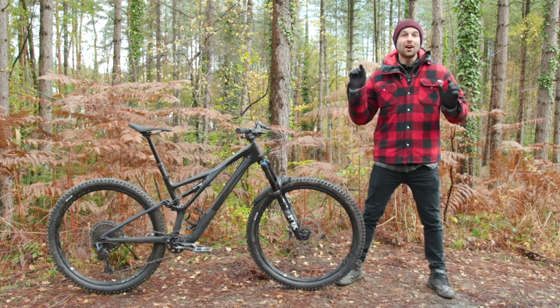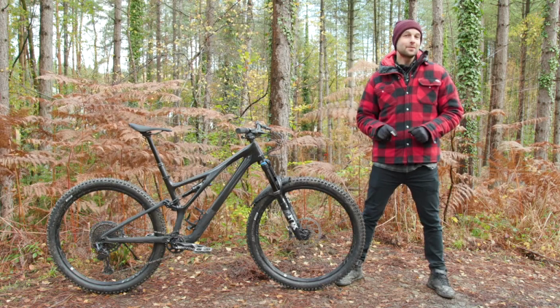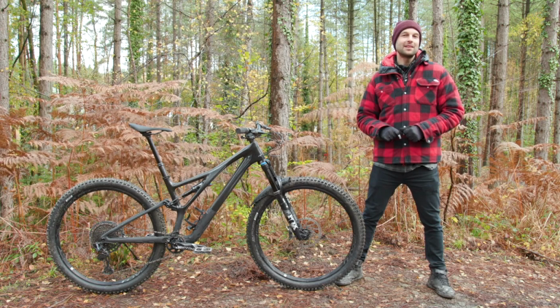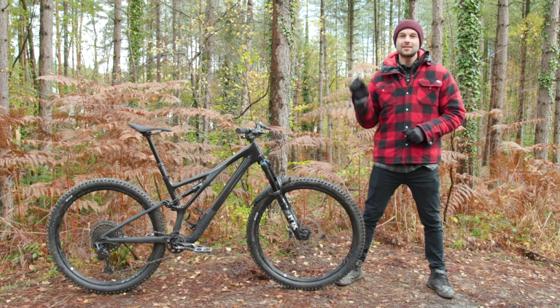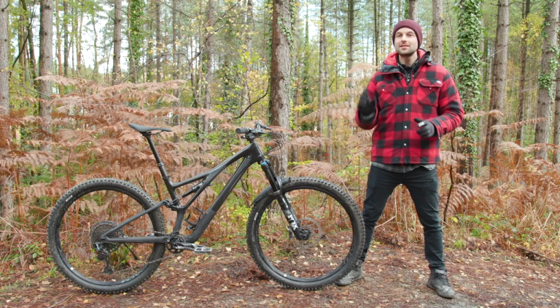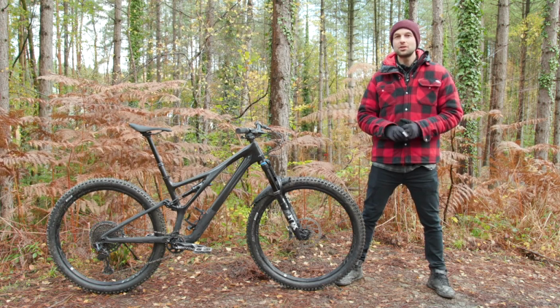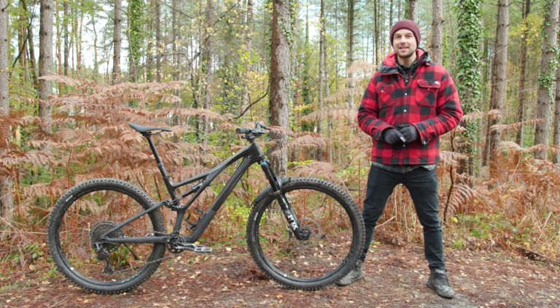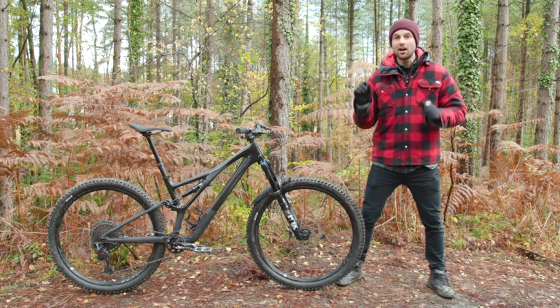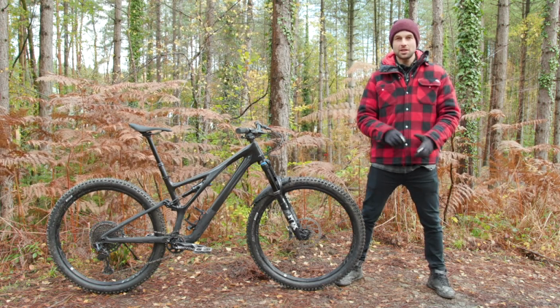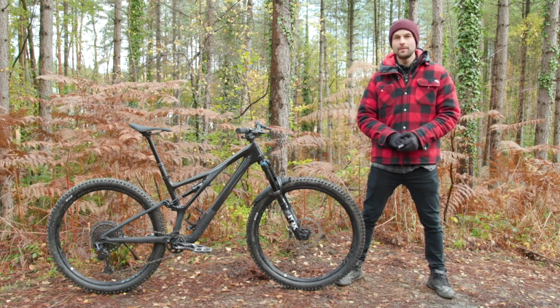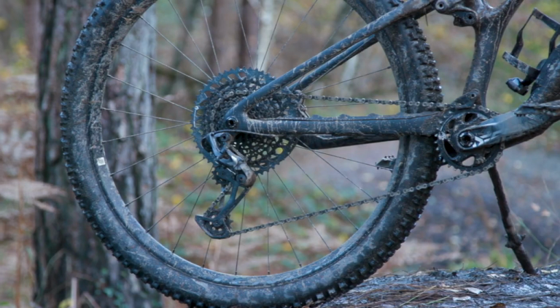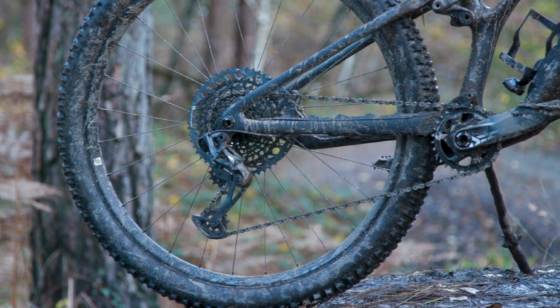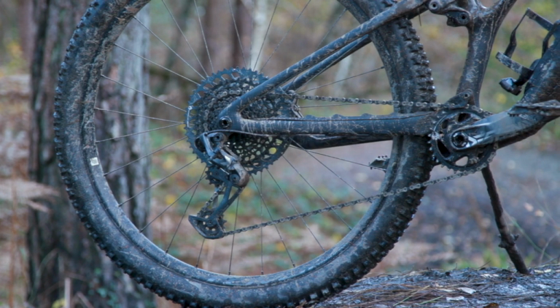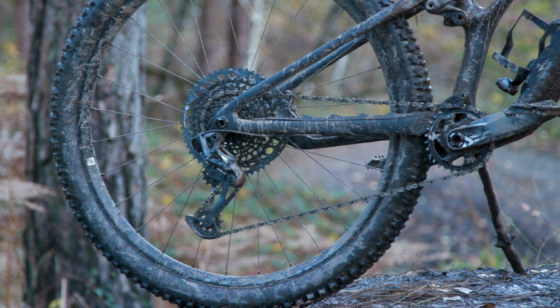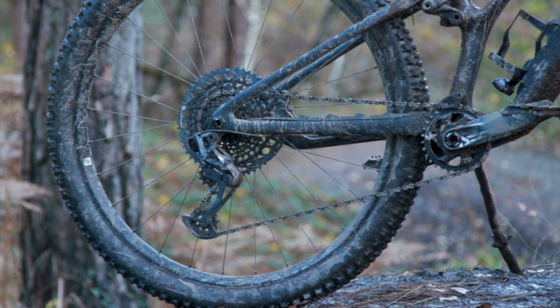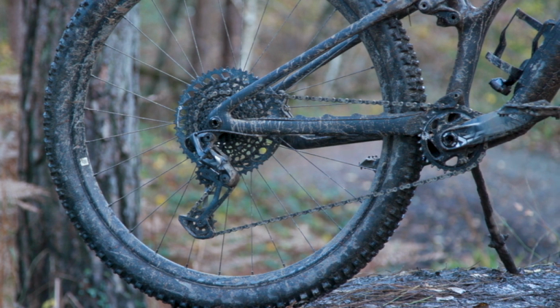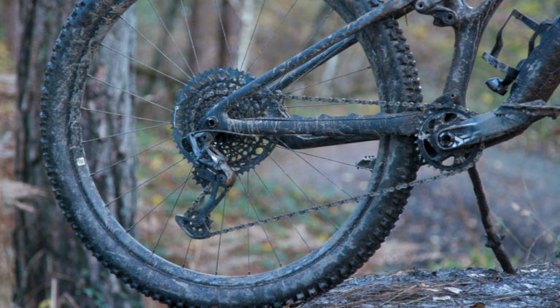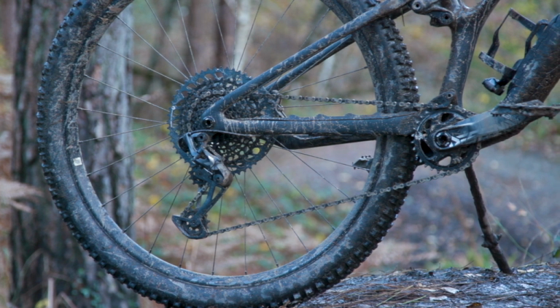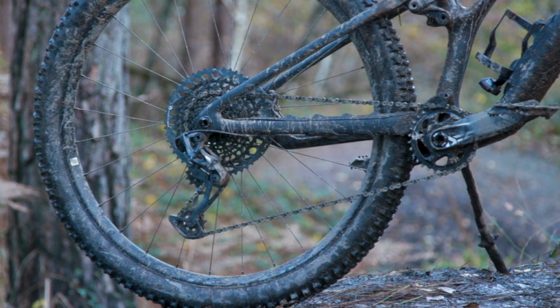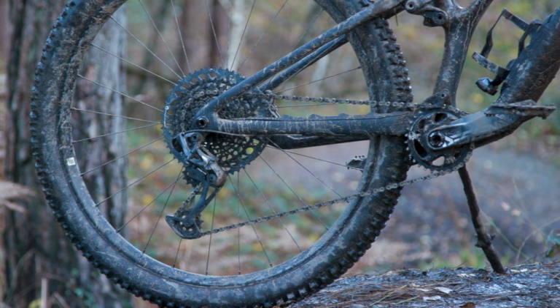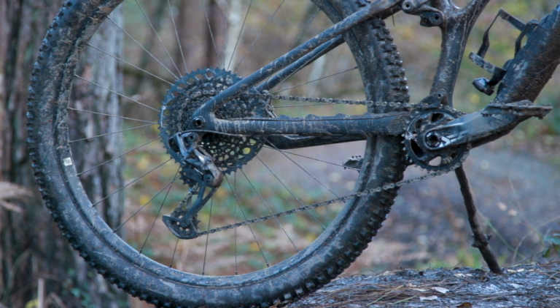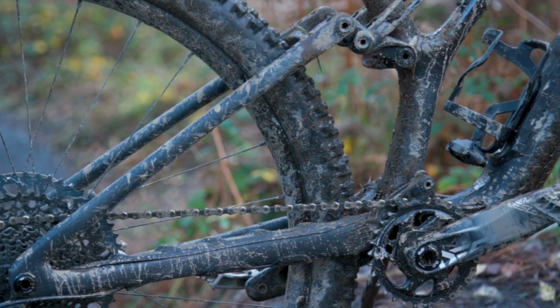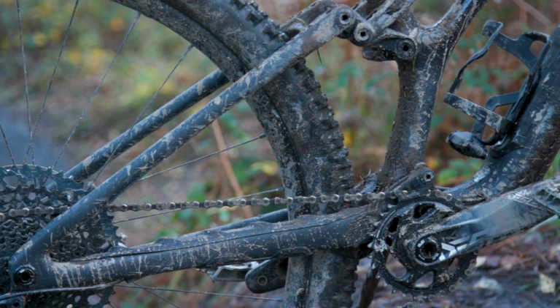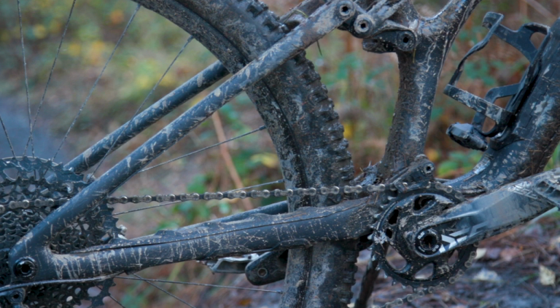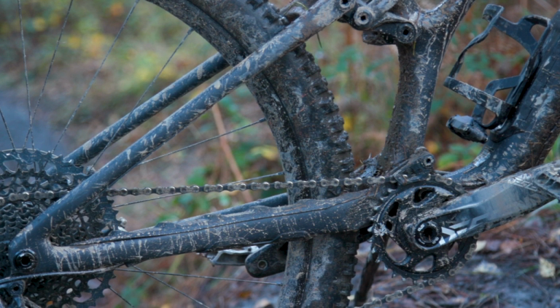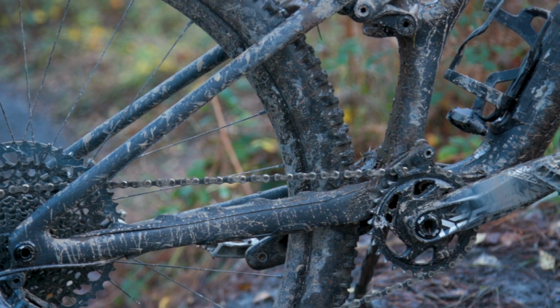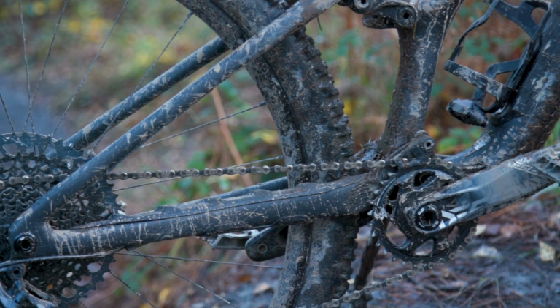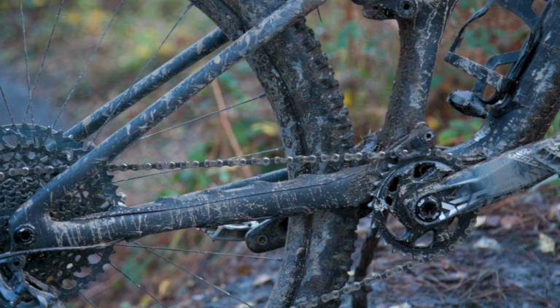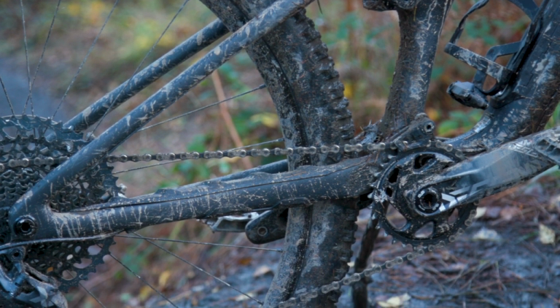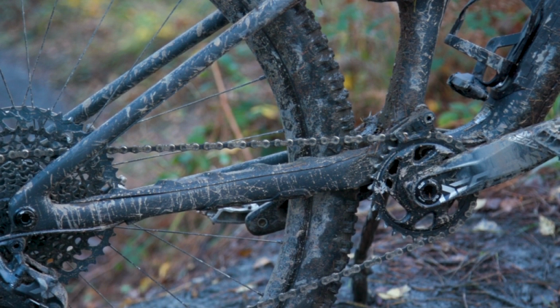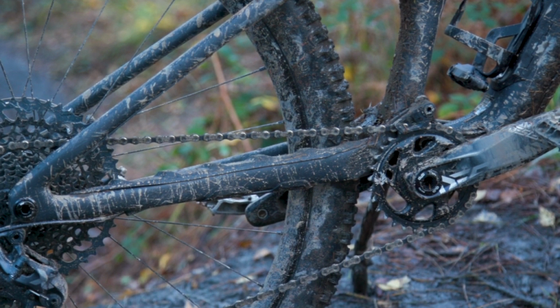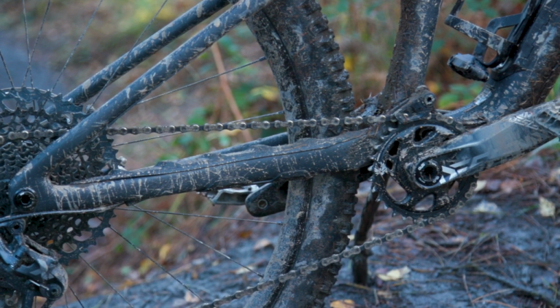Unlike the Stumpjumper Evo, the standard Stumpjumper's chainstays aren't adjustable. However, the S1 to S4 bikes have a 432 millimeter chainstay, while the S5 and S6 bikes have 442 millimeter chainstays.